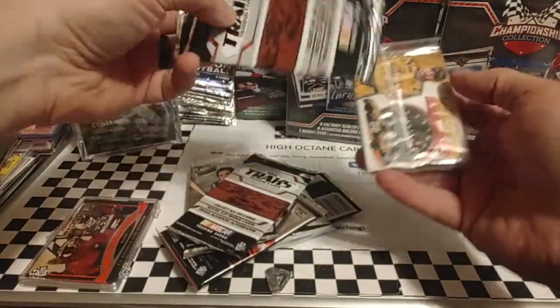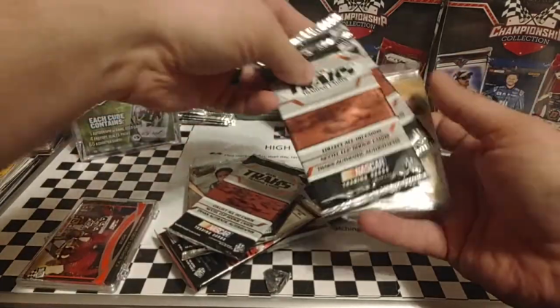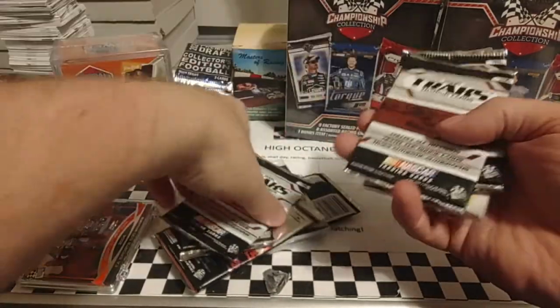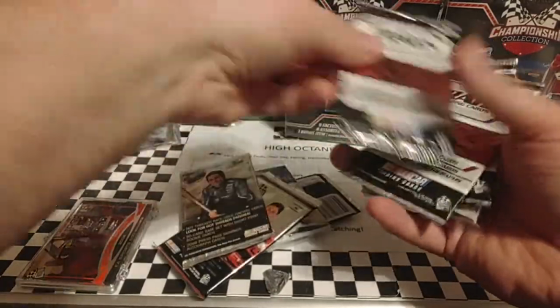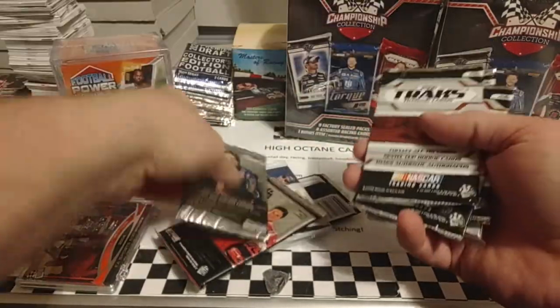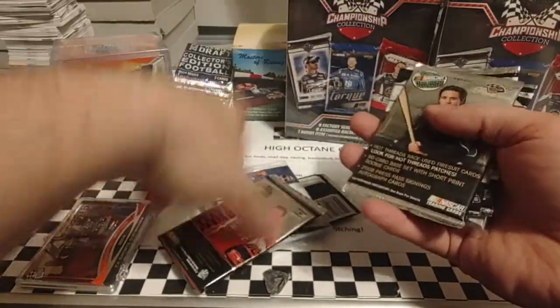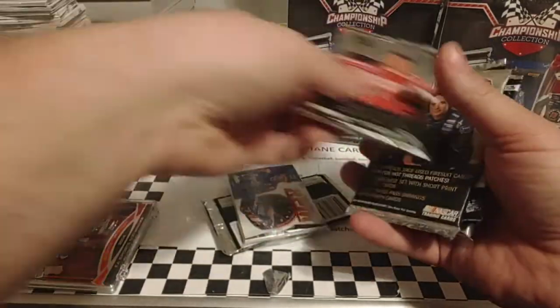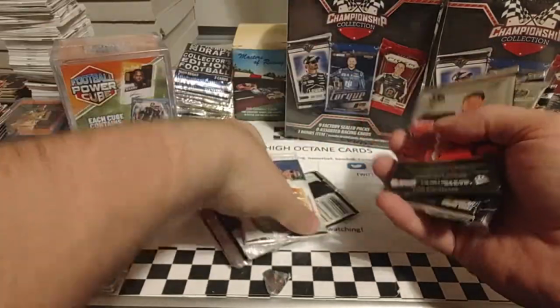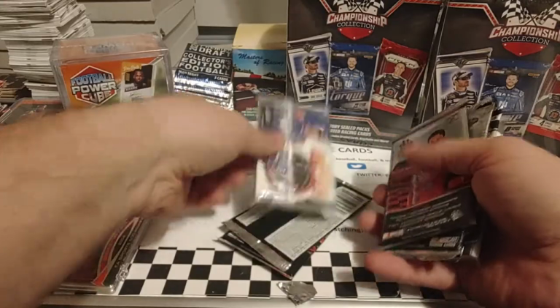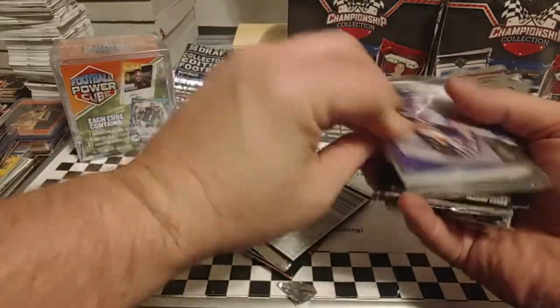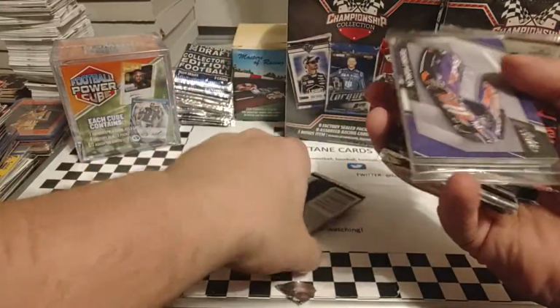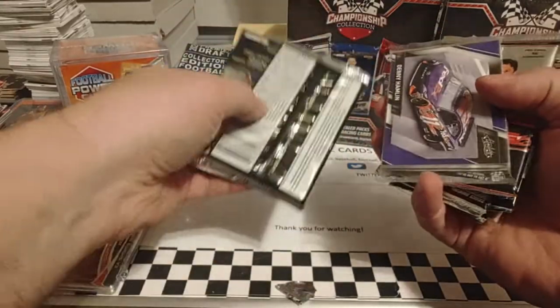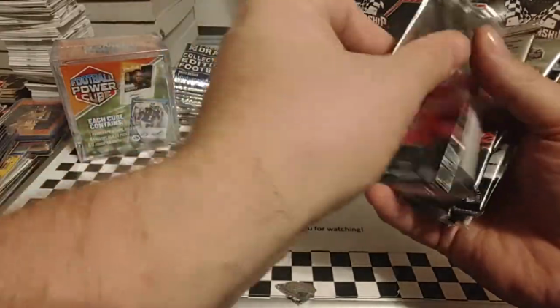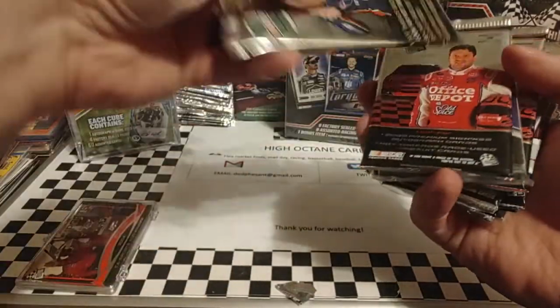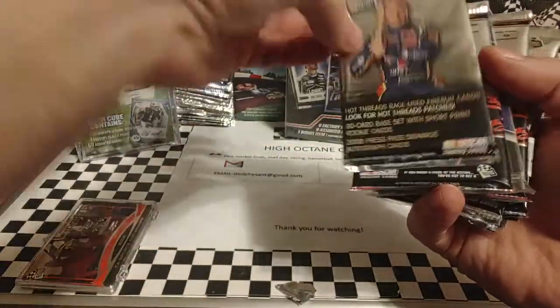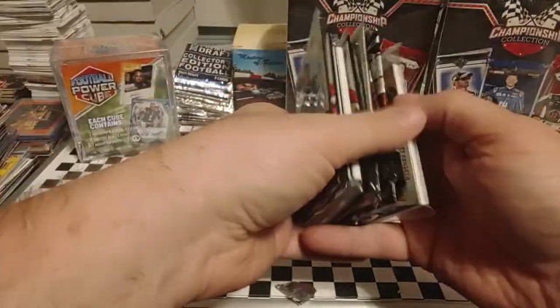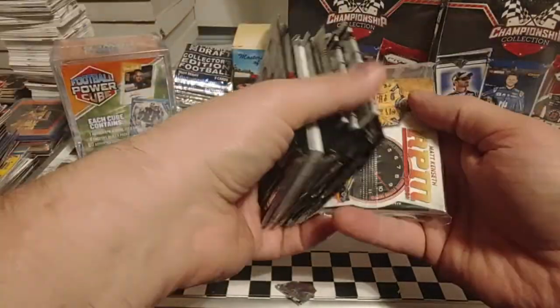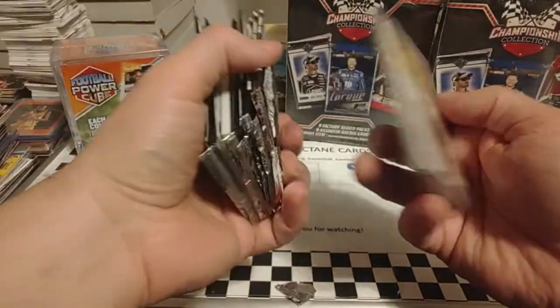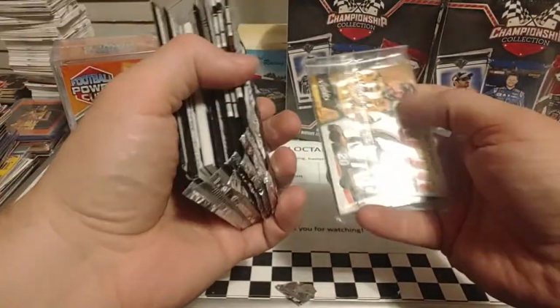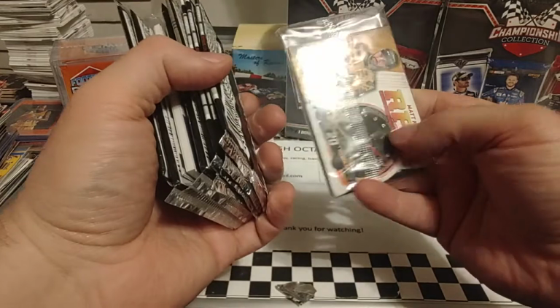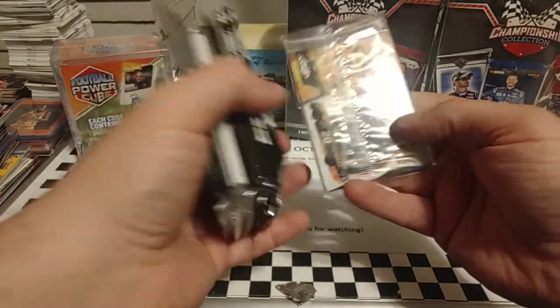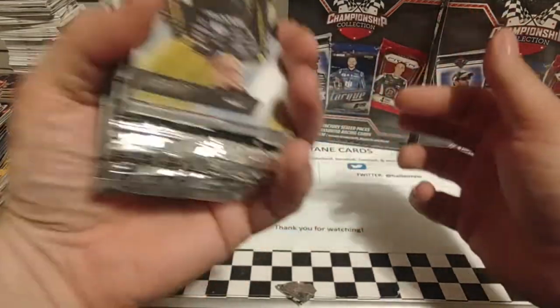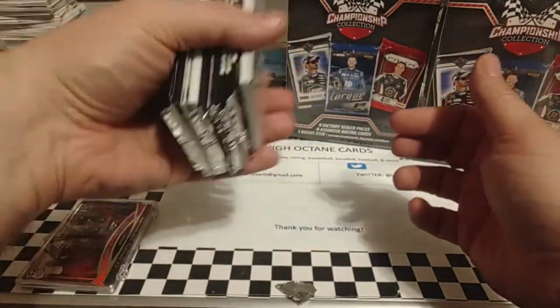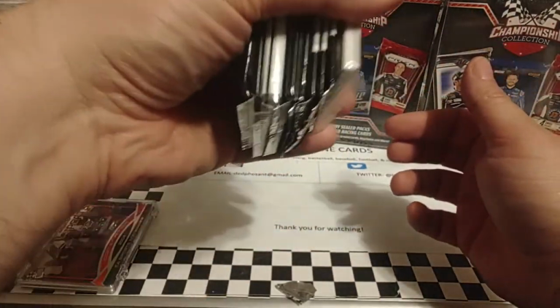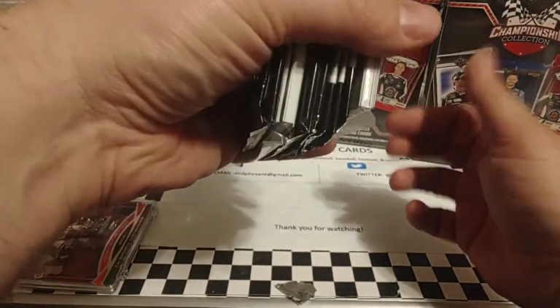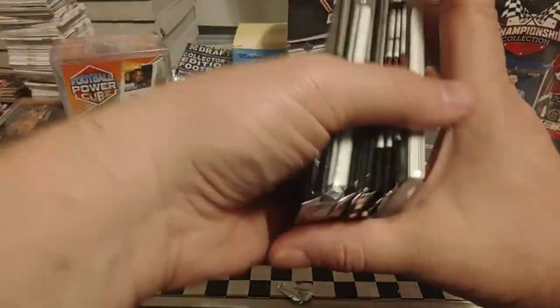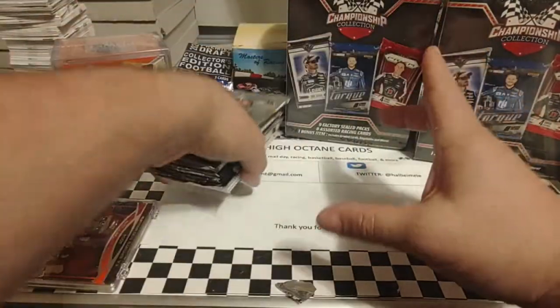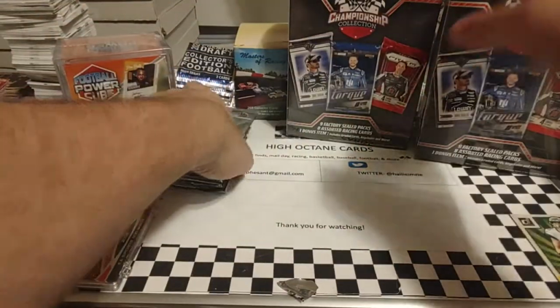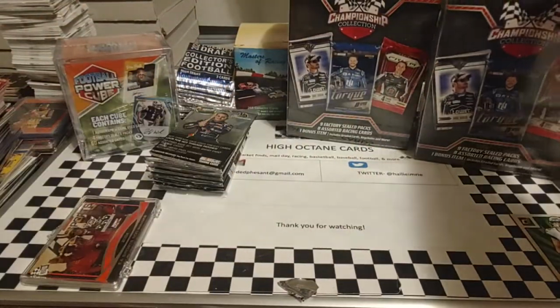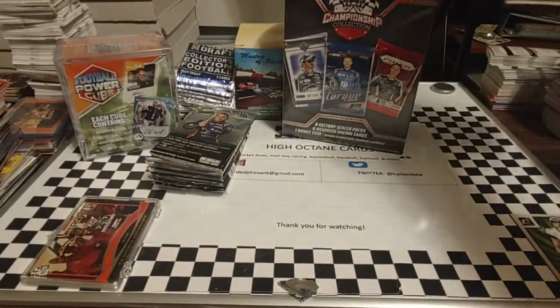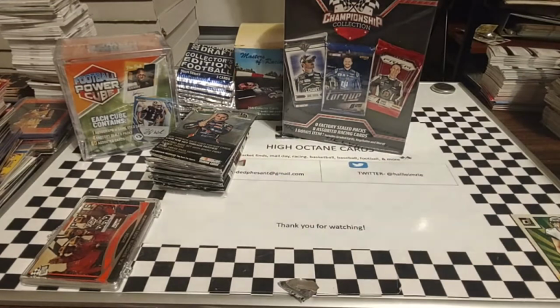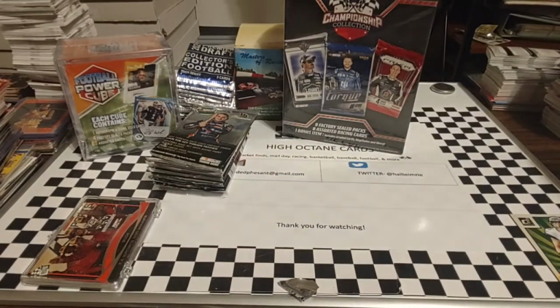And then some packs. One, two, three, four, five, six, seven, eight — so nine packs. Looks like we did get some more Absolute, so I'm kind of excited about those. Two packs of Absolute in there.